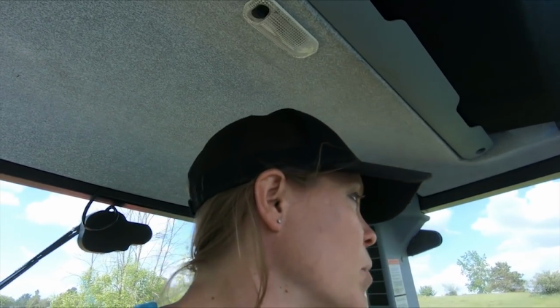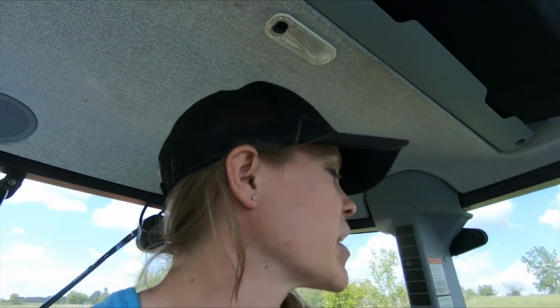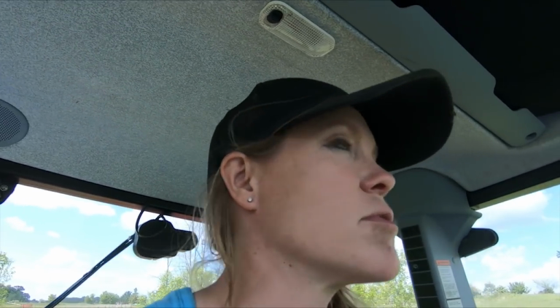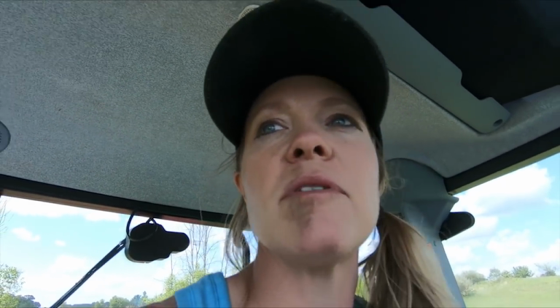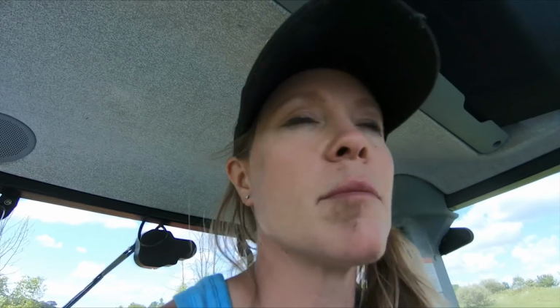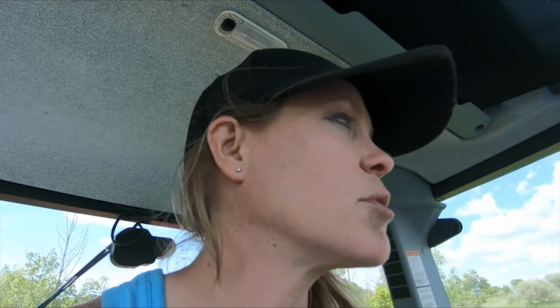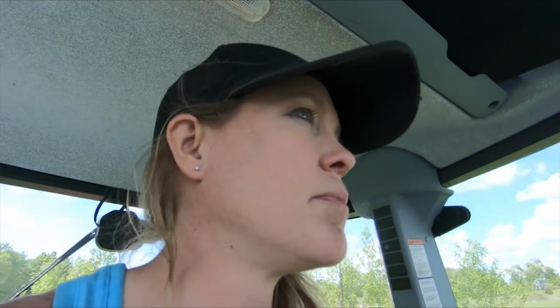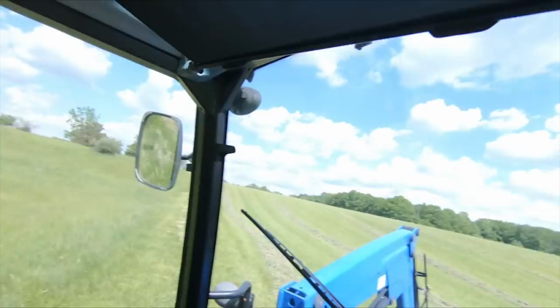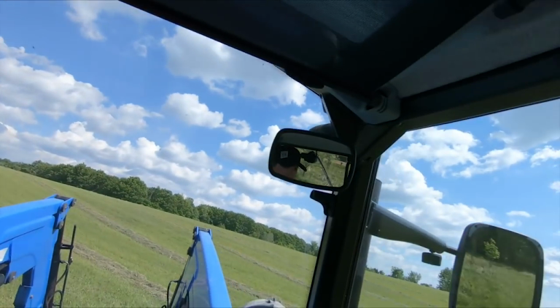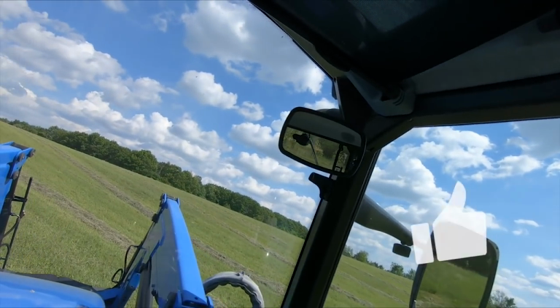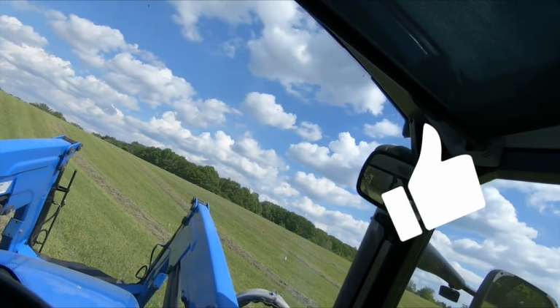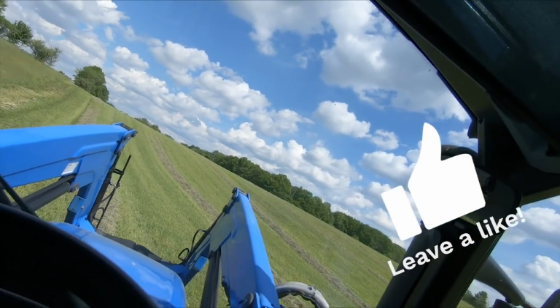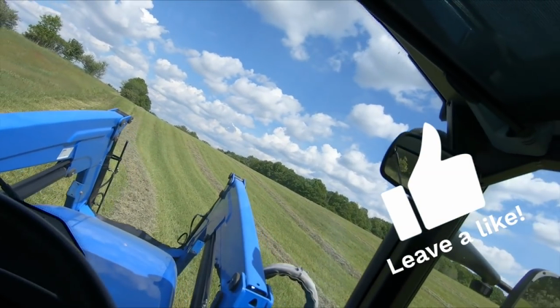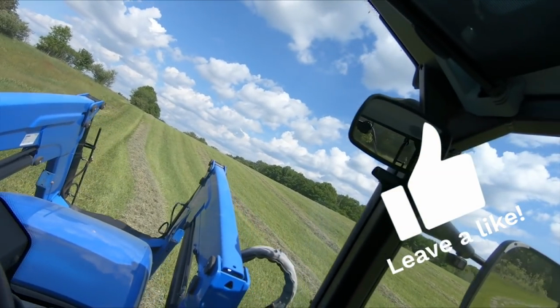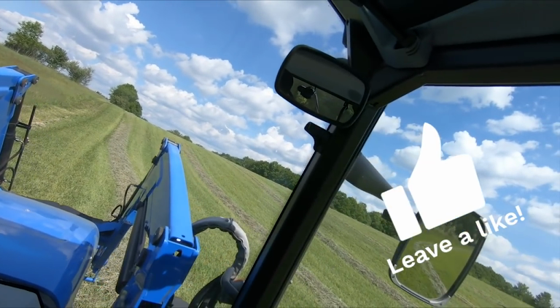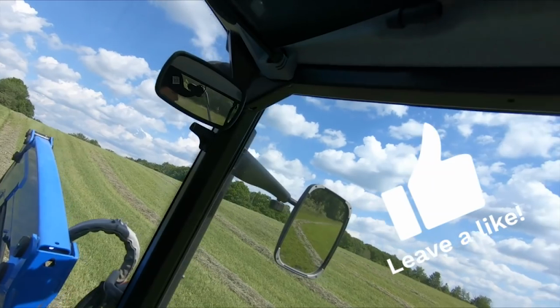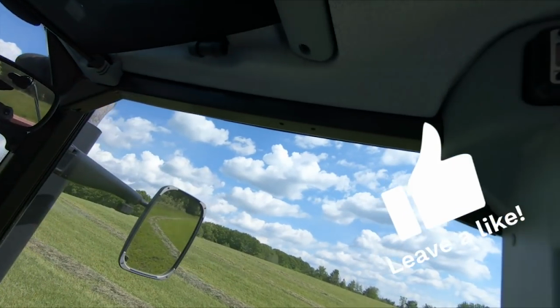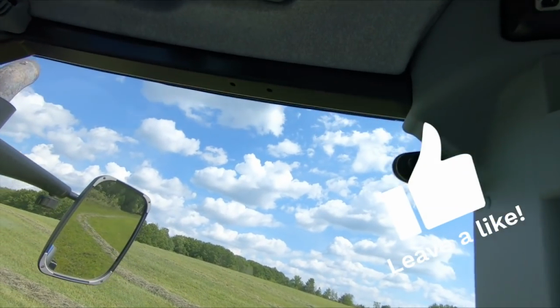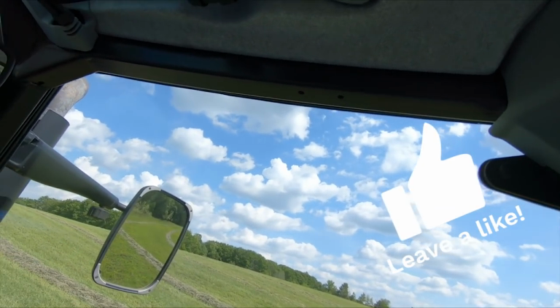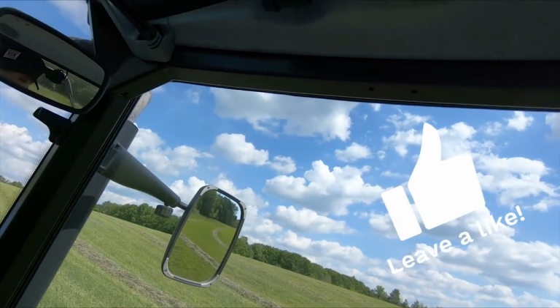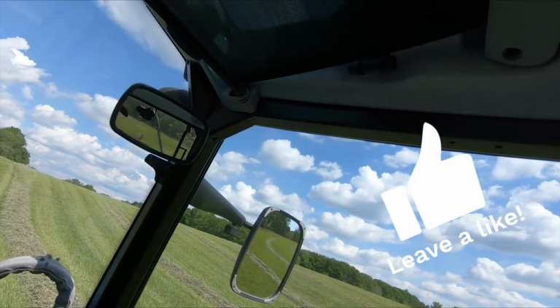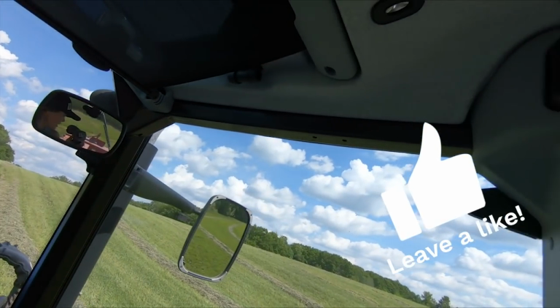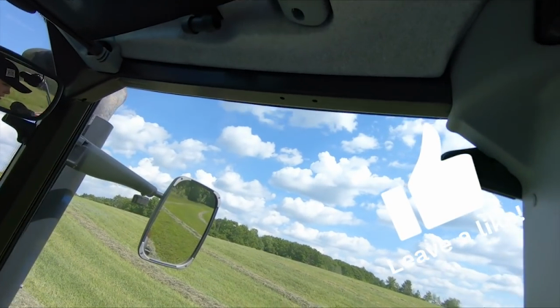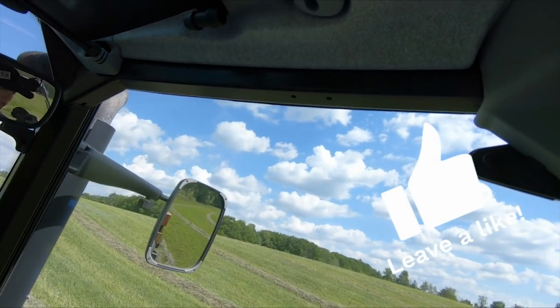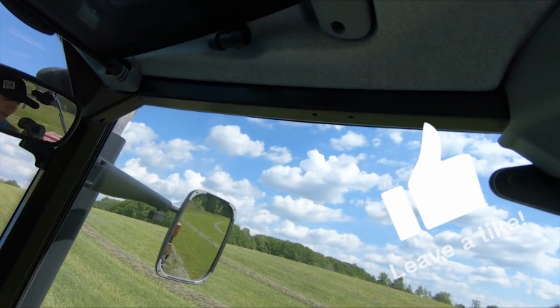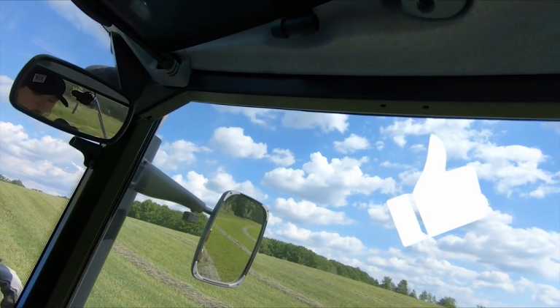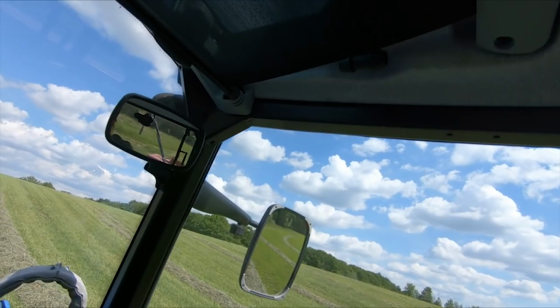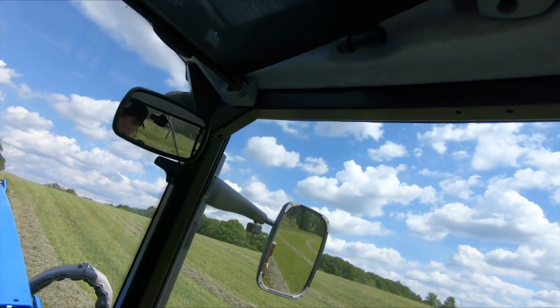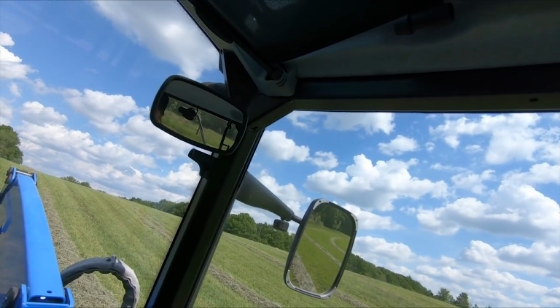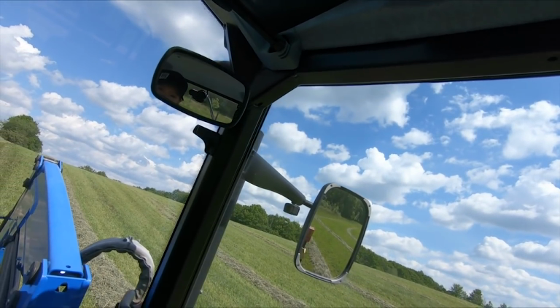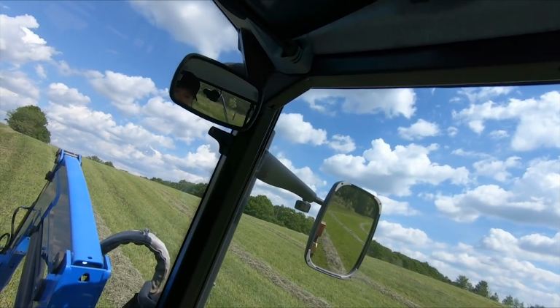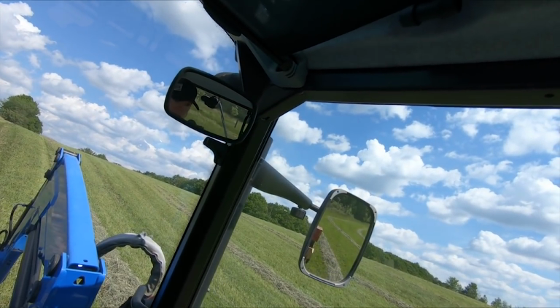Alright, so we are moving on to scrappy field number two. This is my nicer field, so we're not going to do this one right off the bat. The reason is because the way we're stacking it in the barn, we're going to stack it according to quality as much as possible.